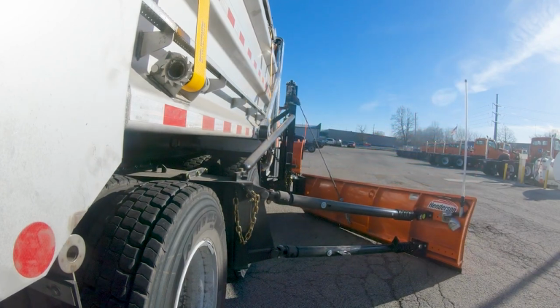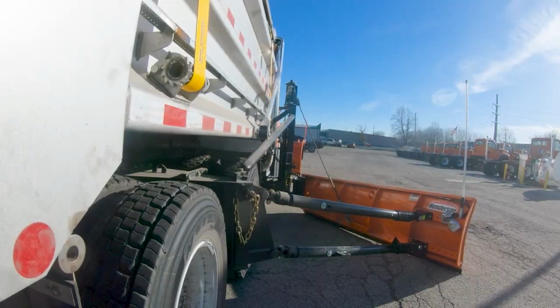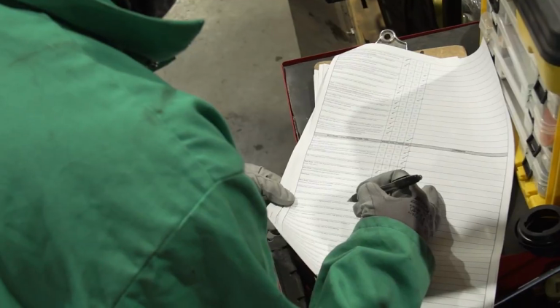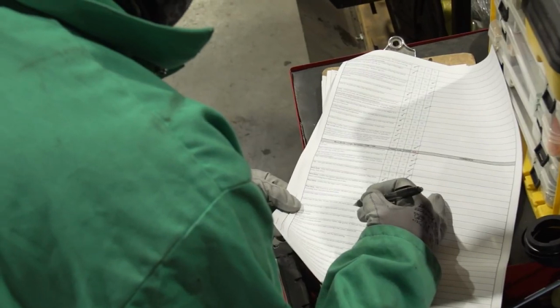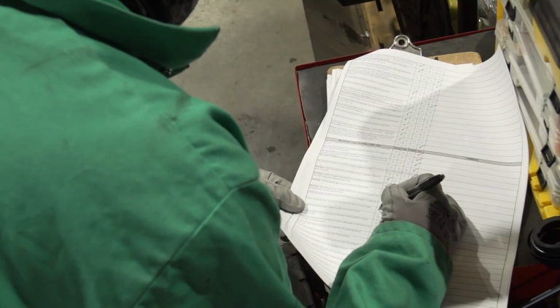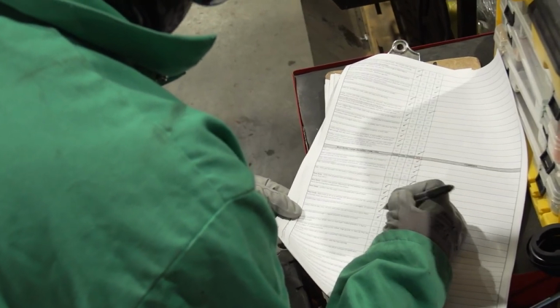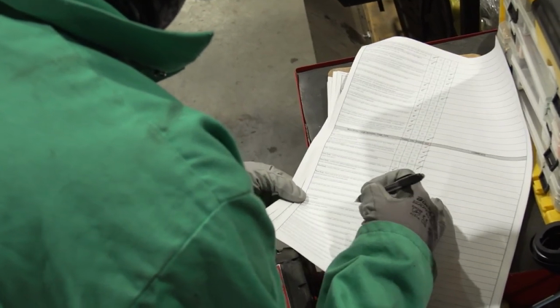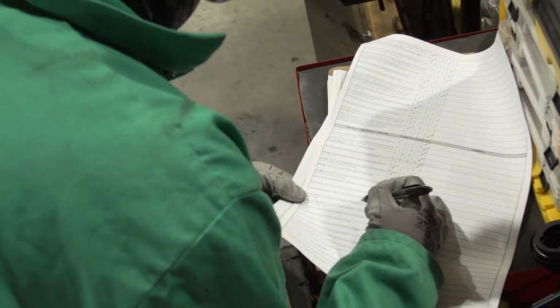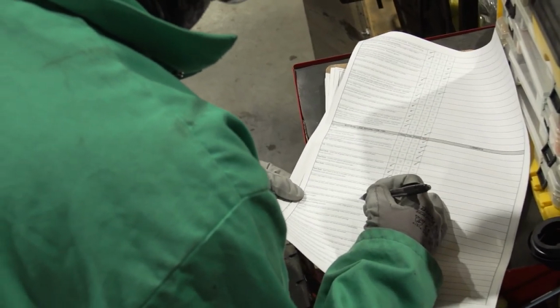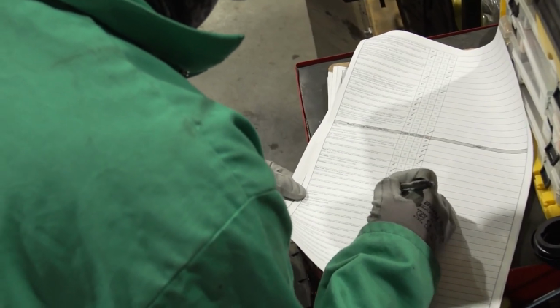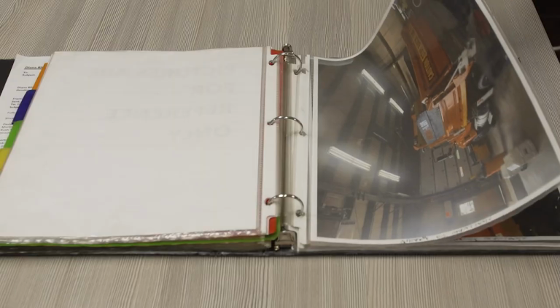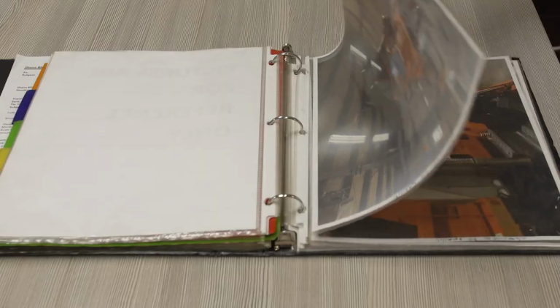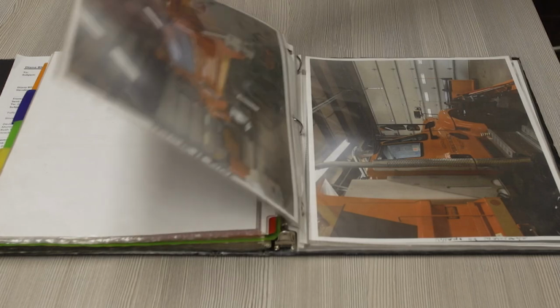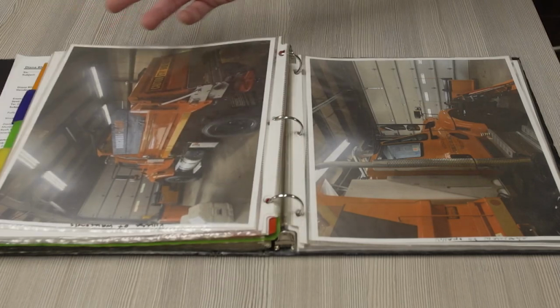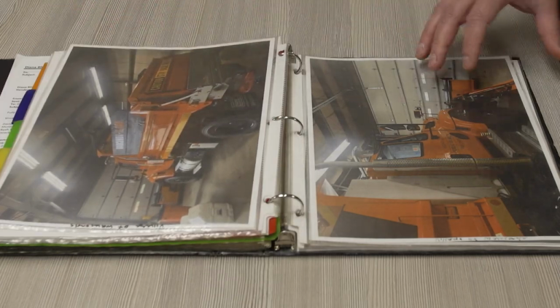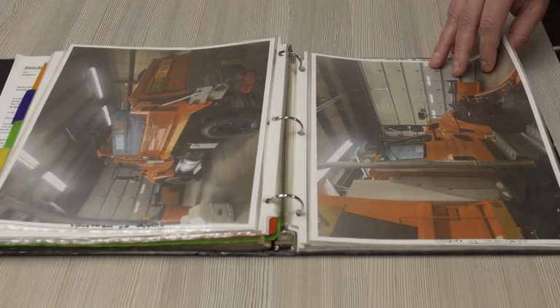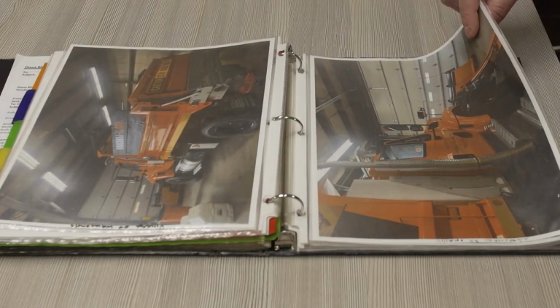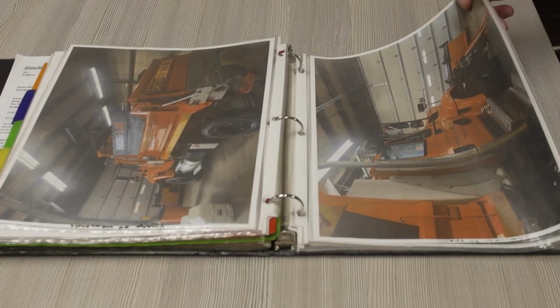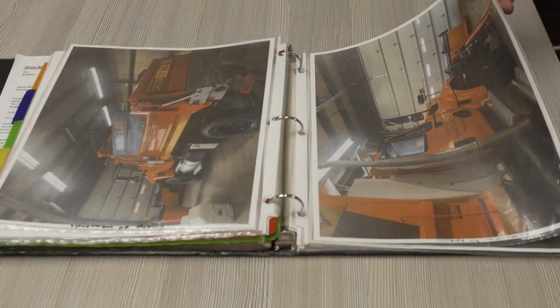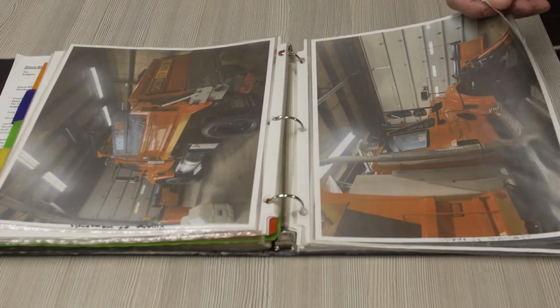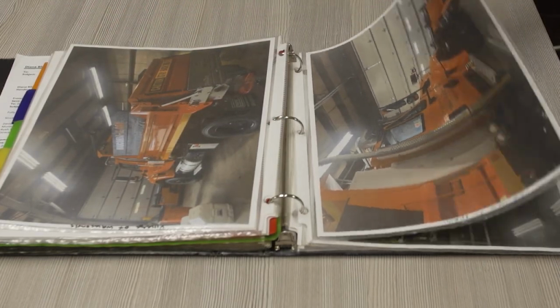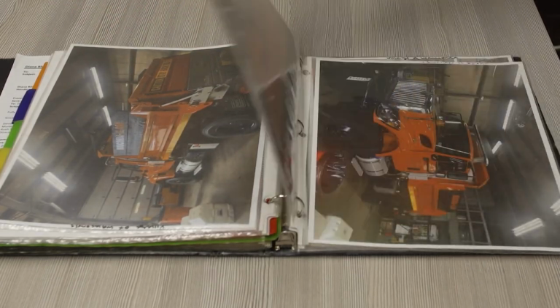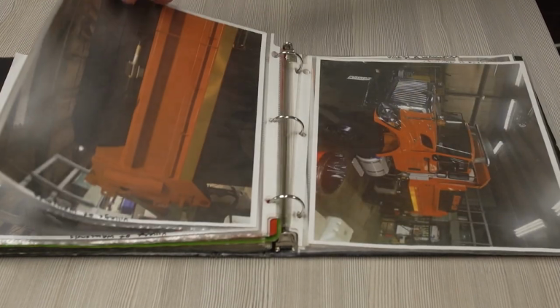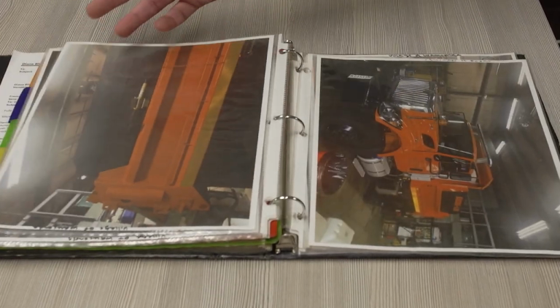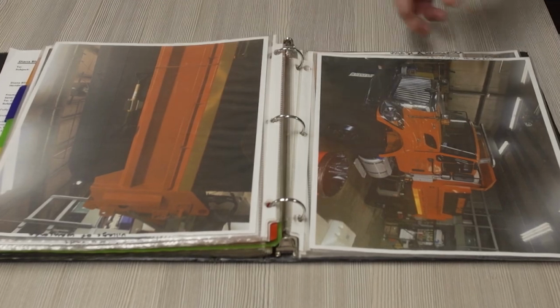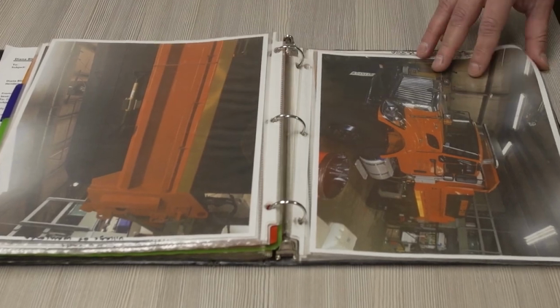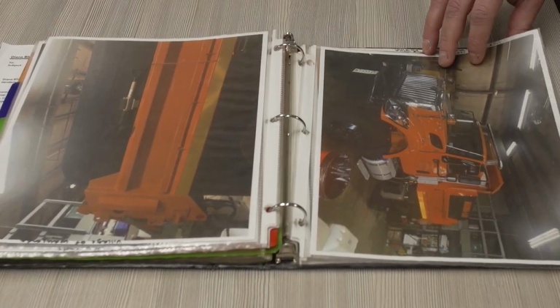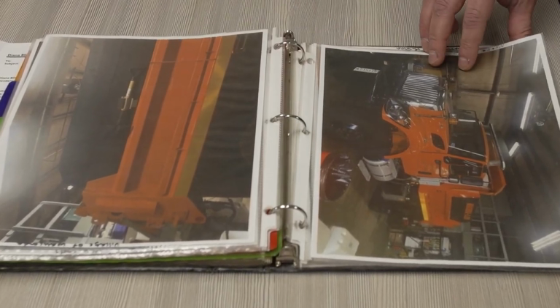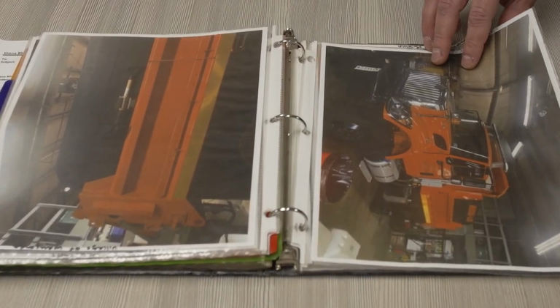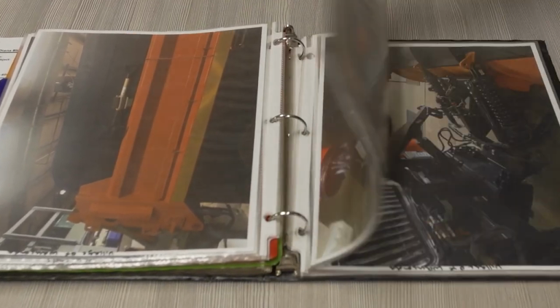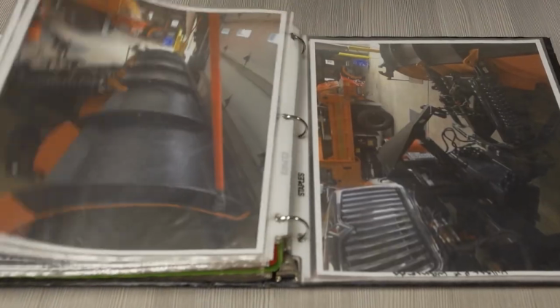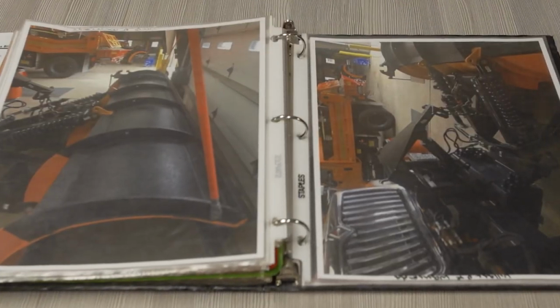Once they're done with that, the team thoroughly documents the build, taking pictures of virtually every aspect of it. These images create a visual record of the equipment installed on the truck, which can also assist with service and adjustments throughout the truck's life.